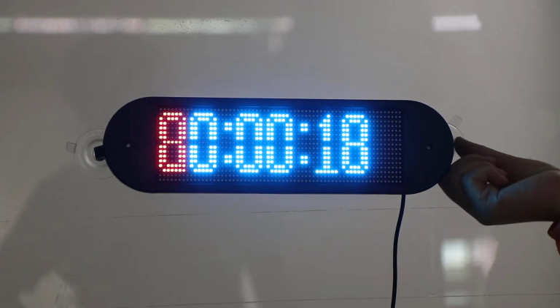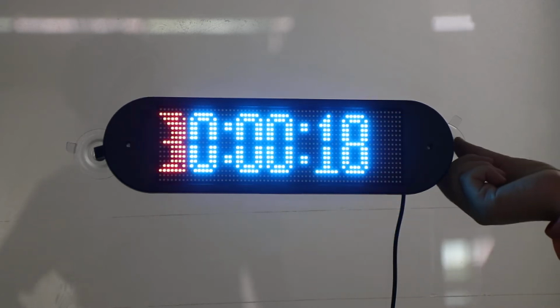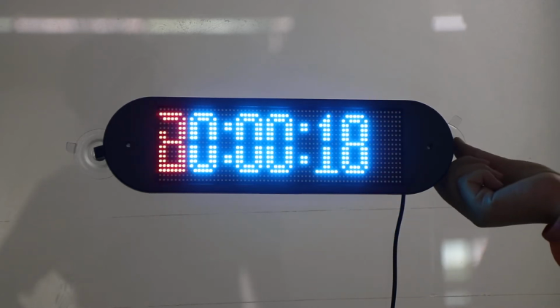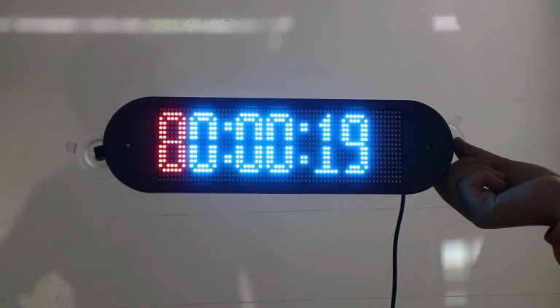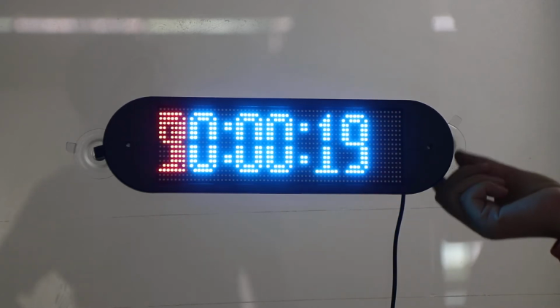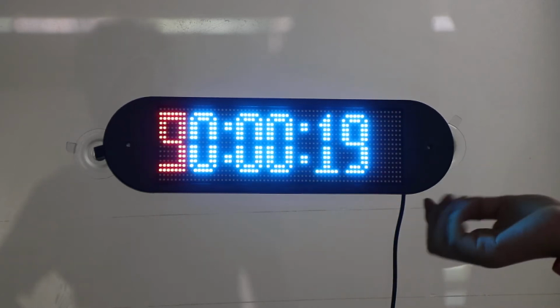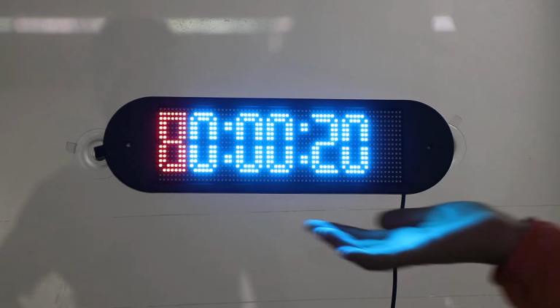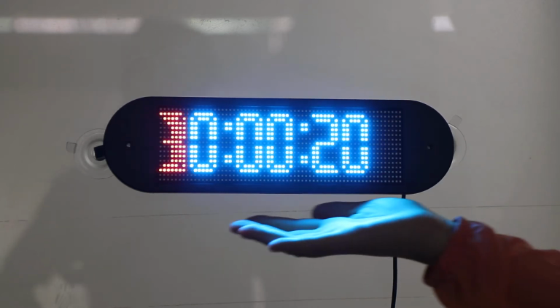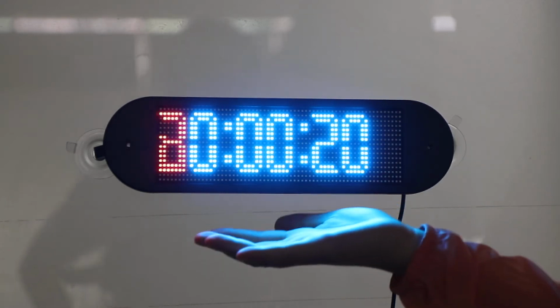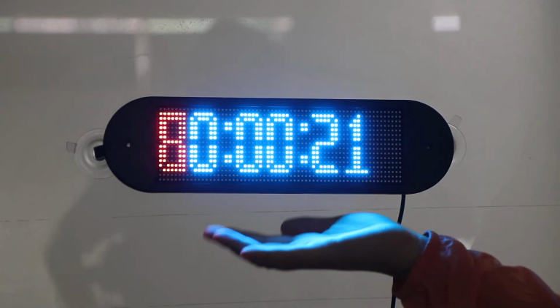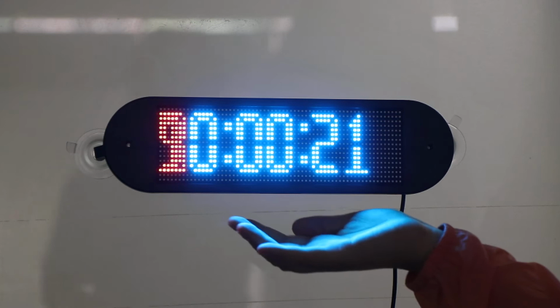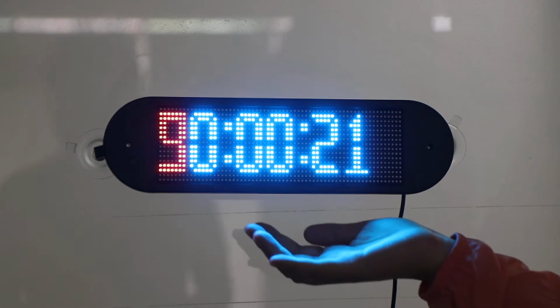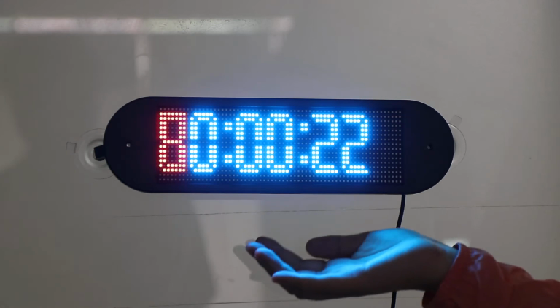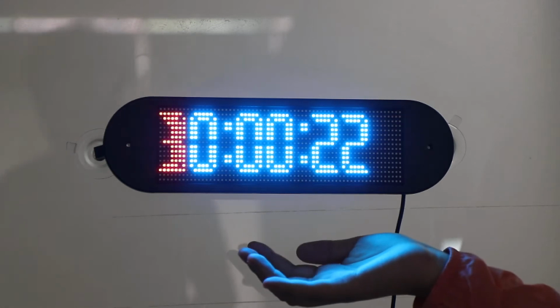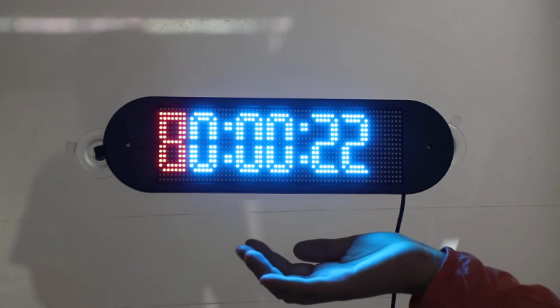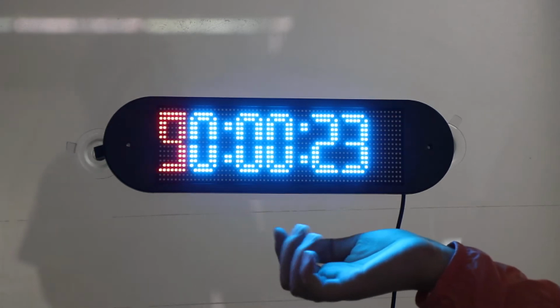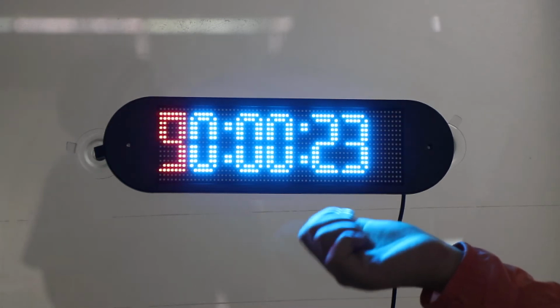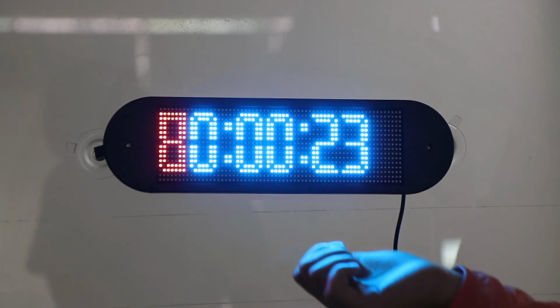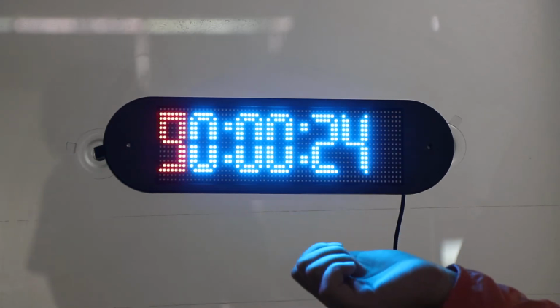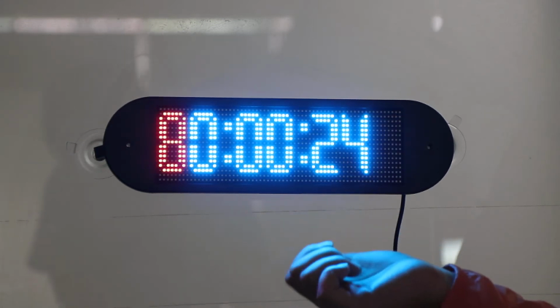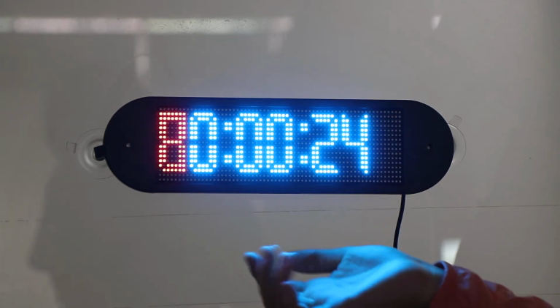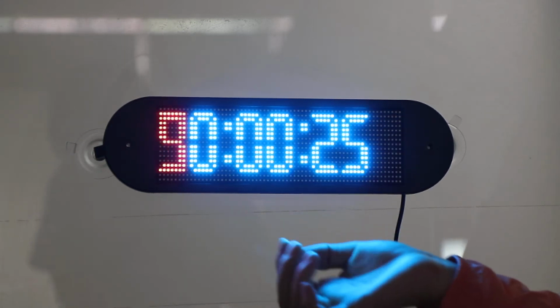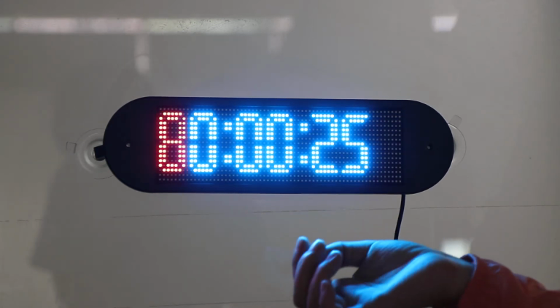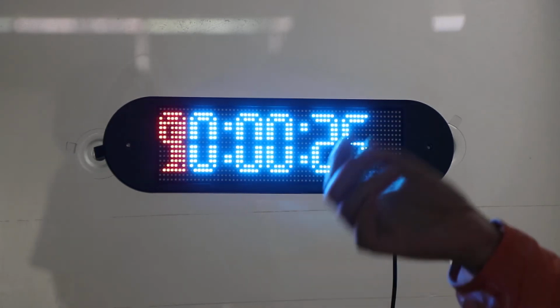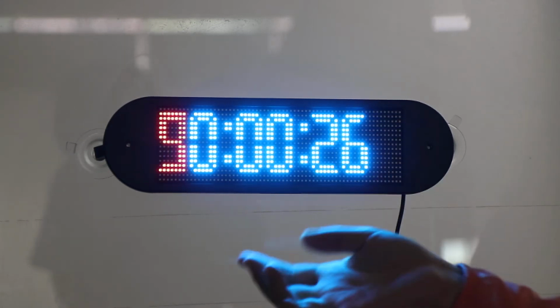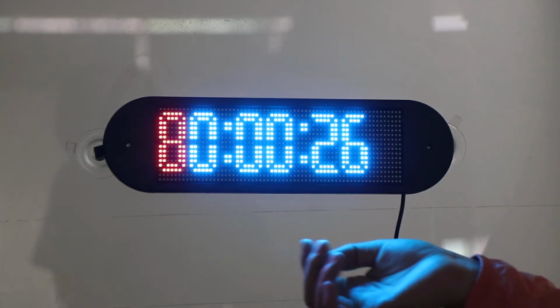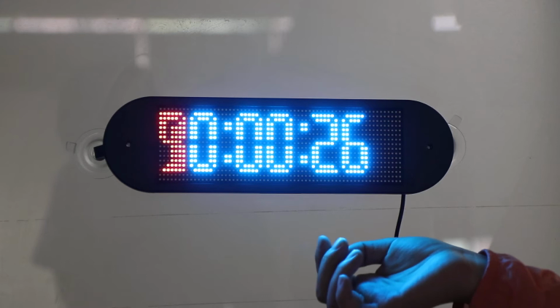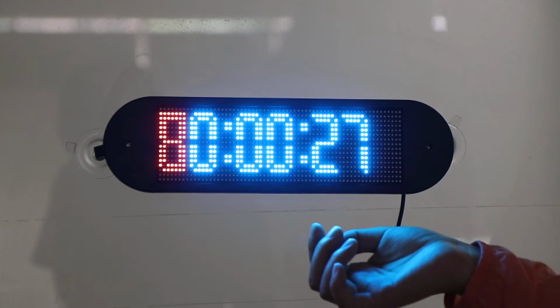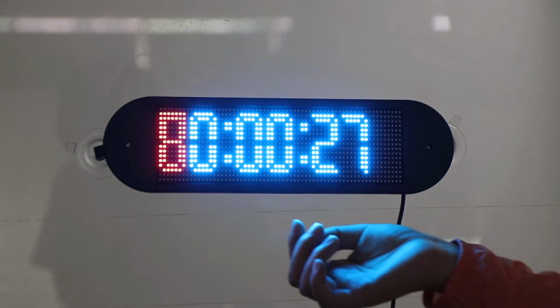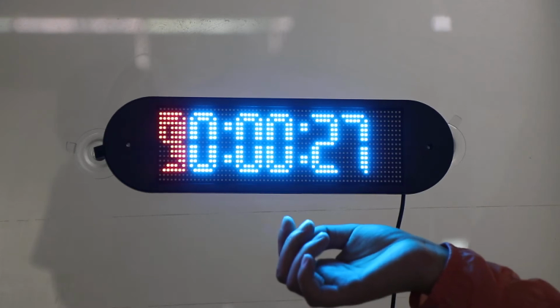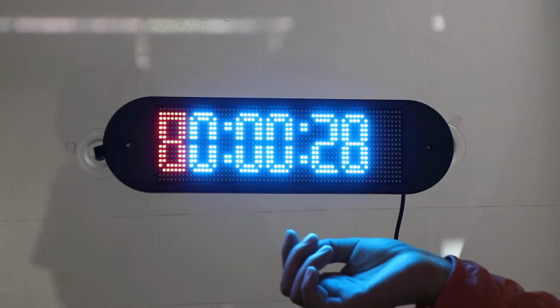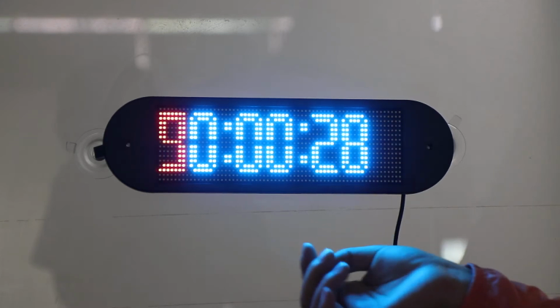This LED card is size-programmable — you can send messages from your smartphone via Bluetooth, with compatibility for both iOS and Android phones.